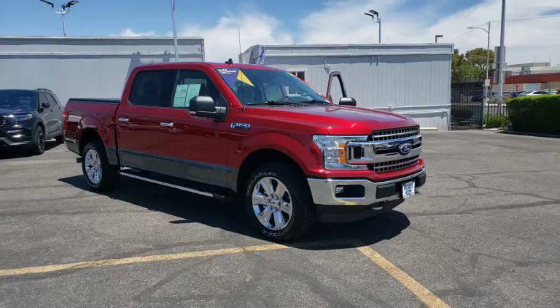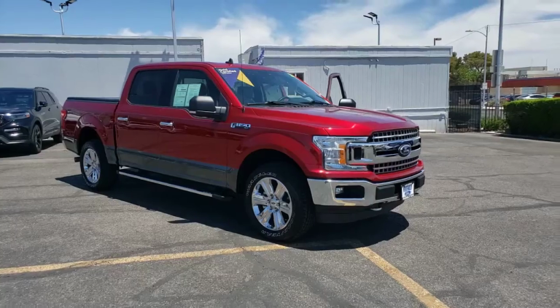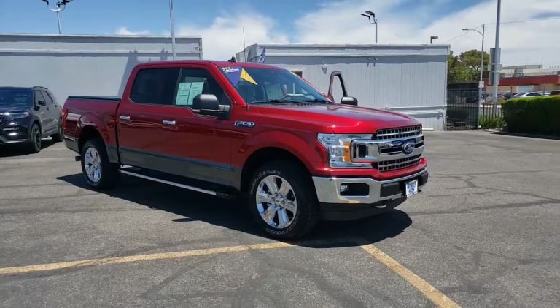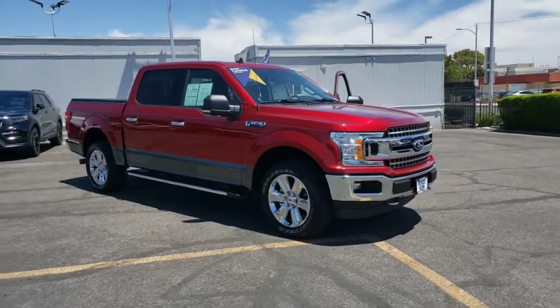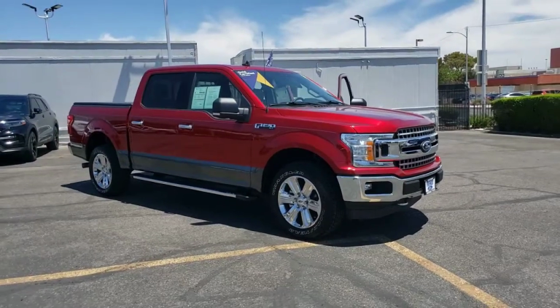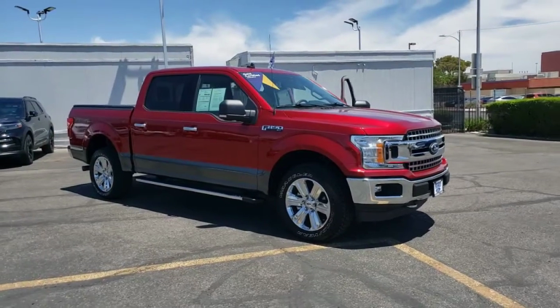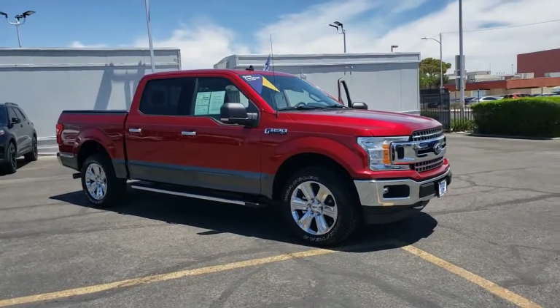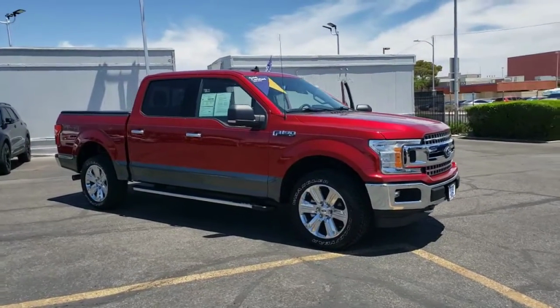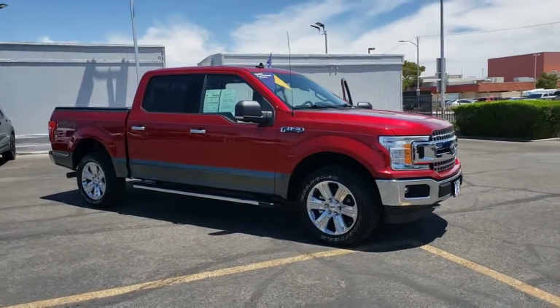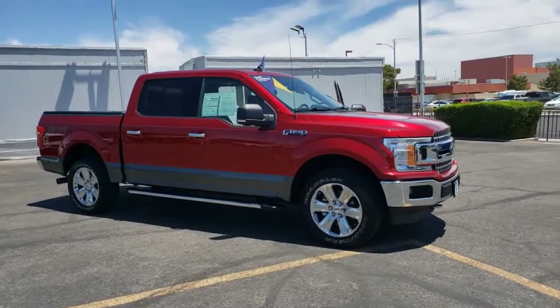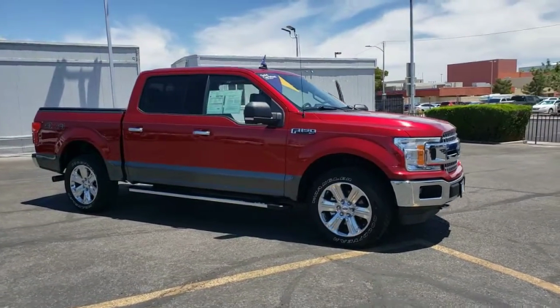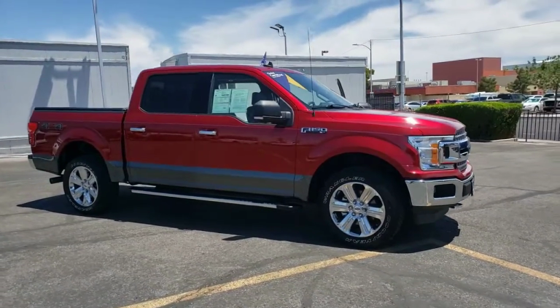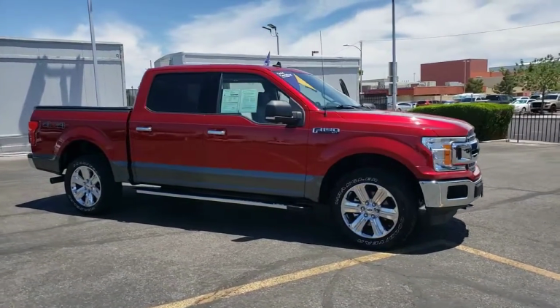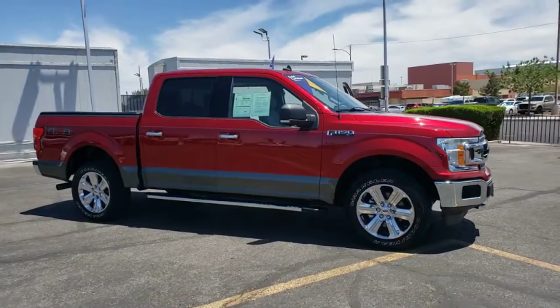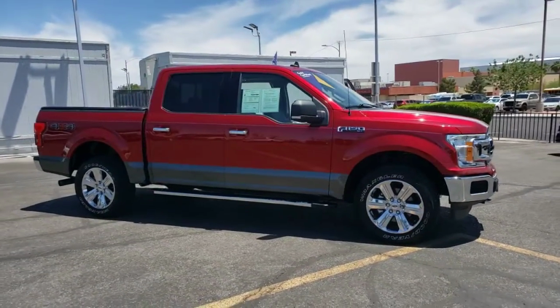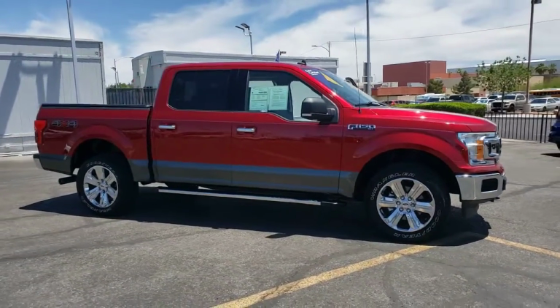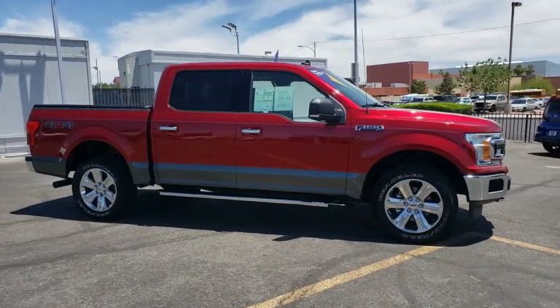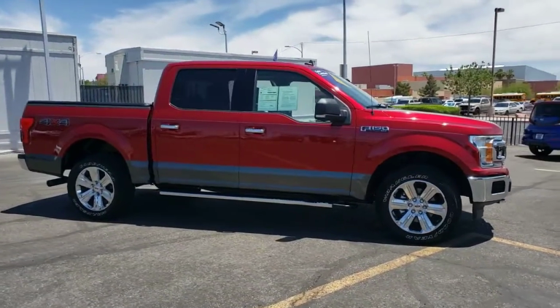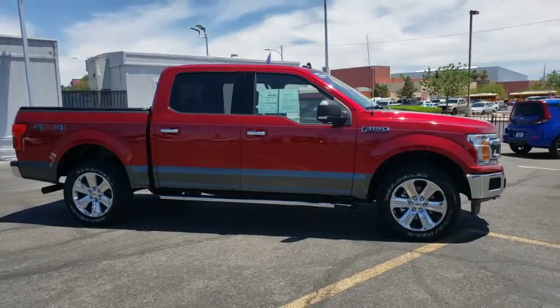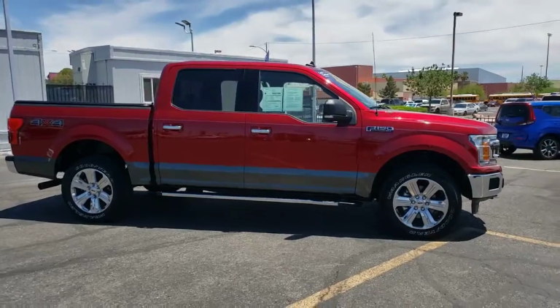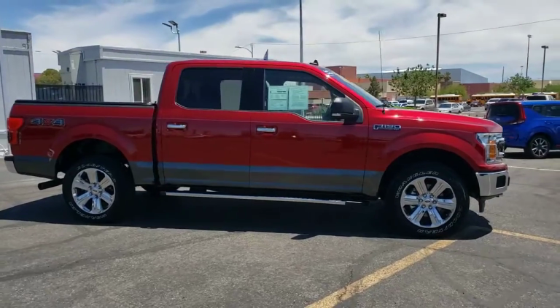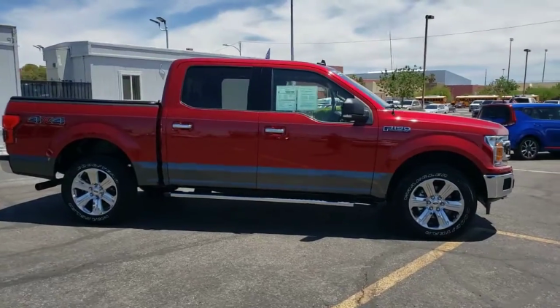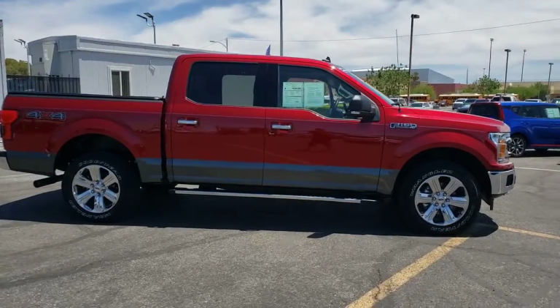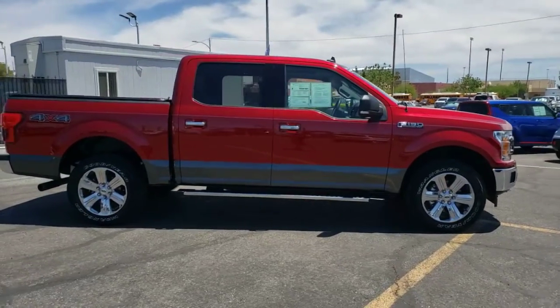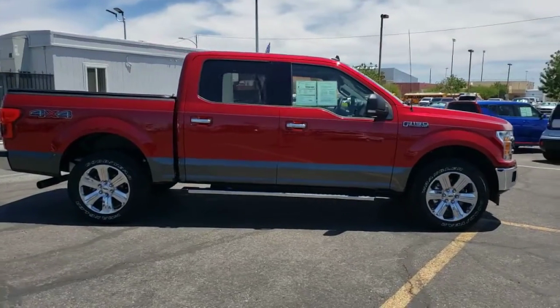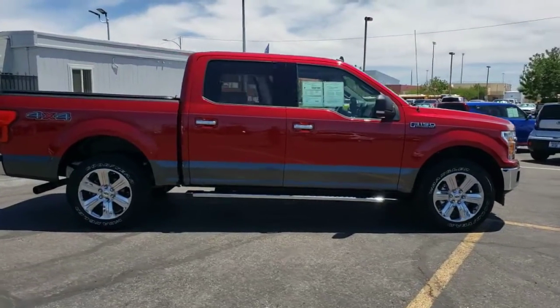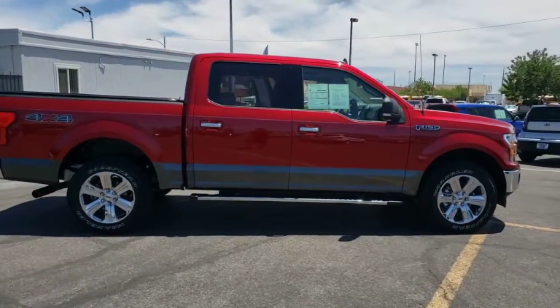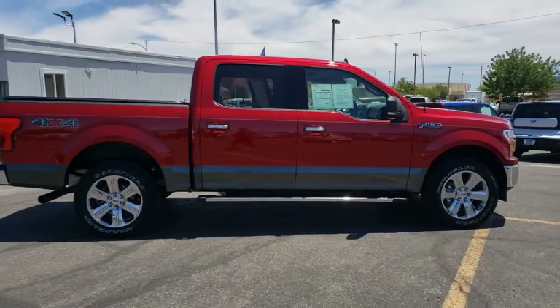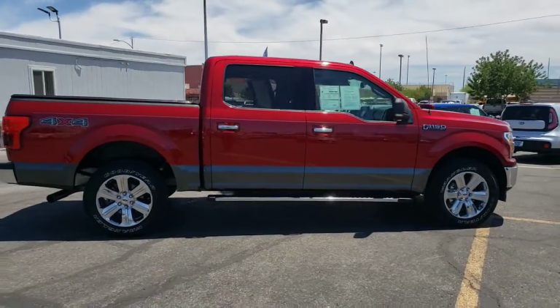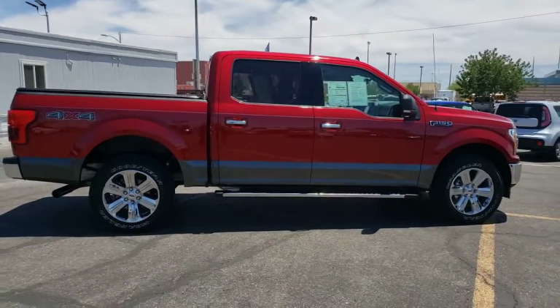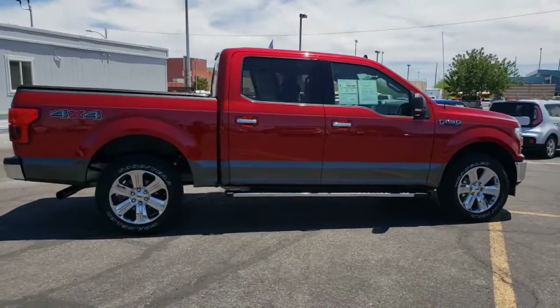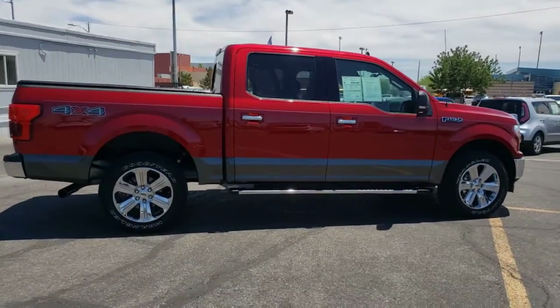Look no further than the 2019 Ford F-150. This vehicle still has fewer than 20,000 miles on the clock, so it won't last long.